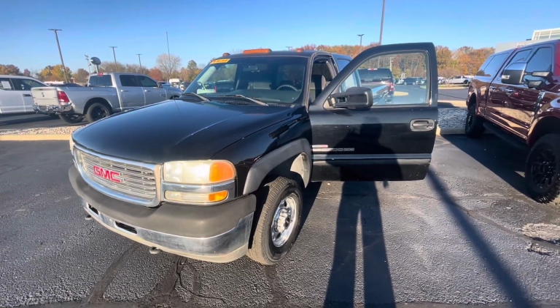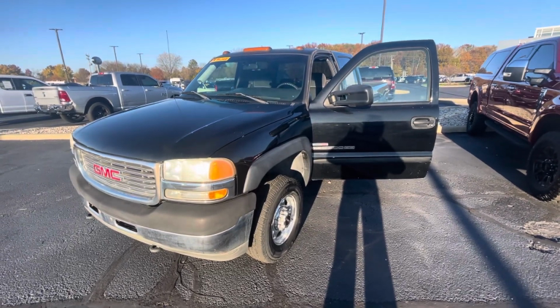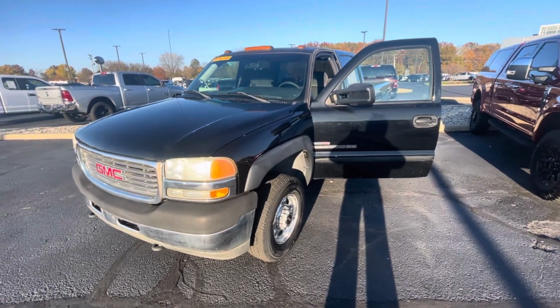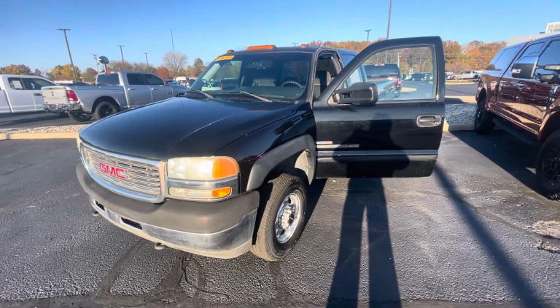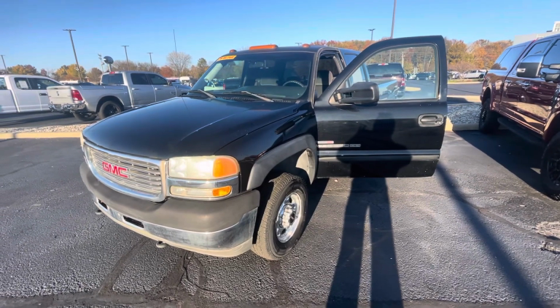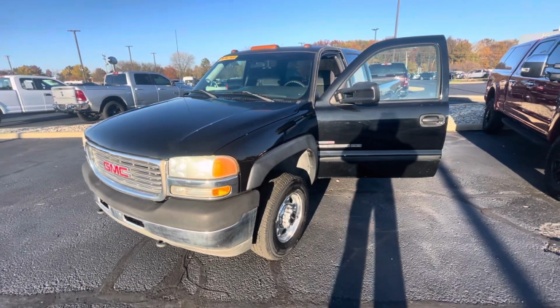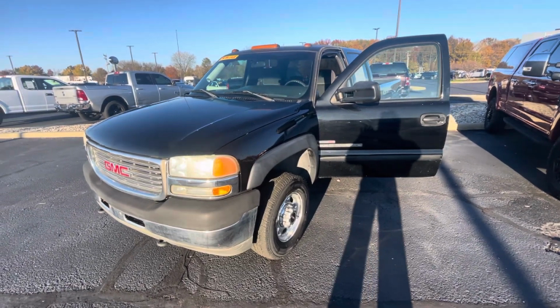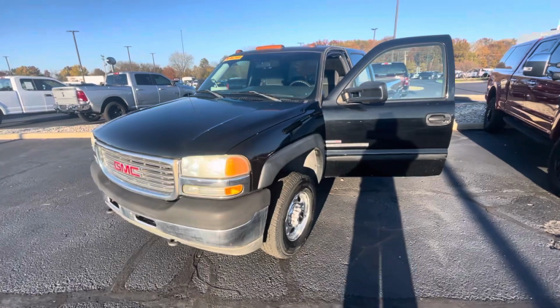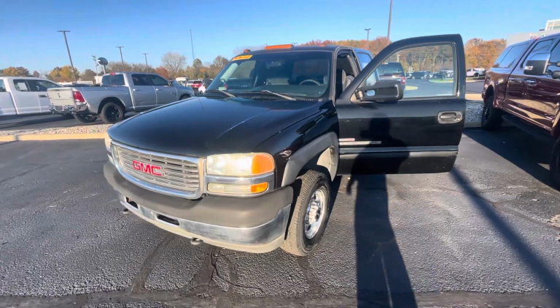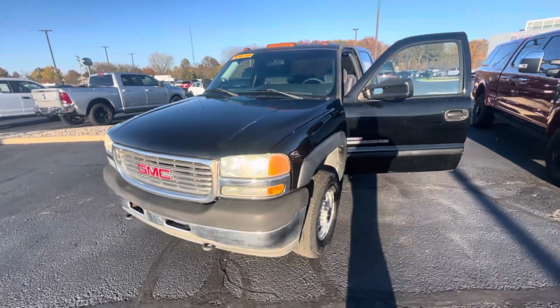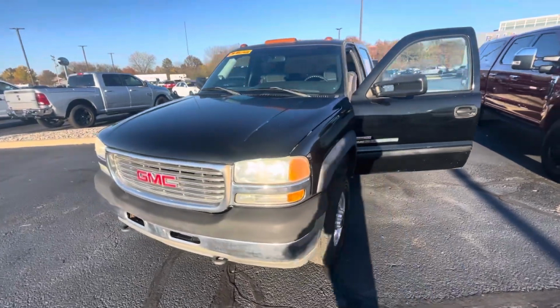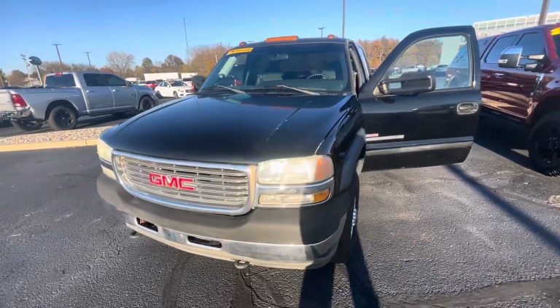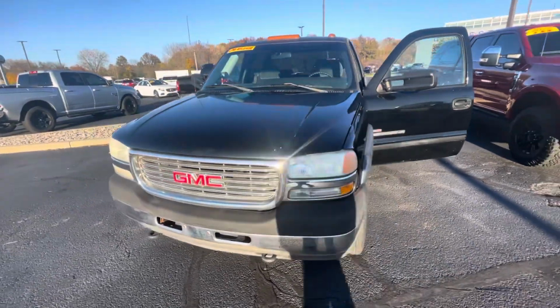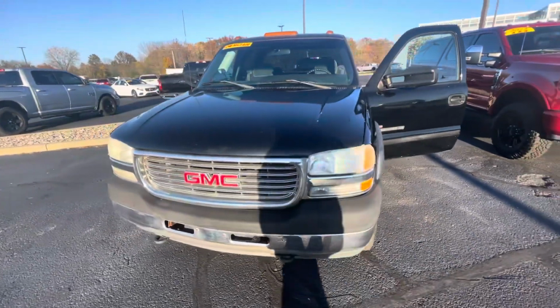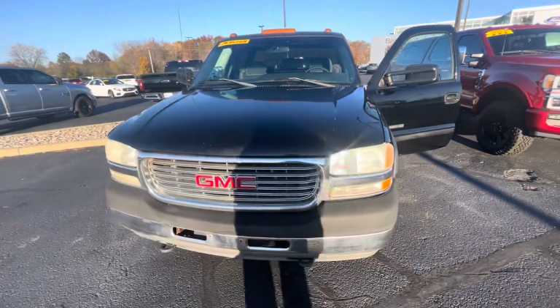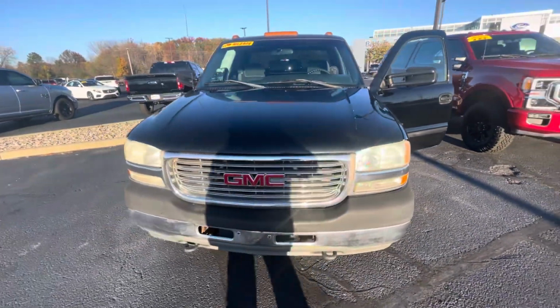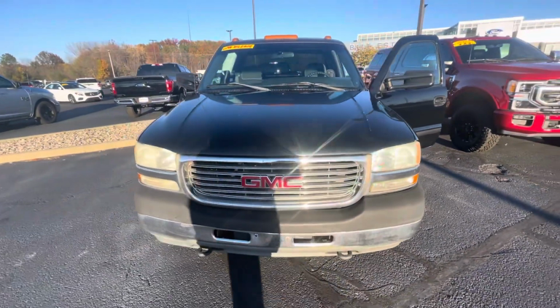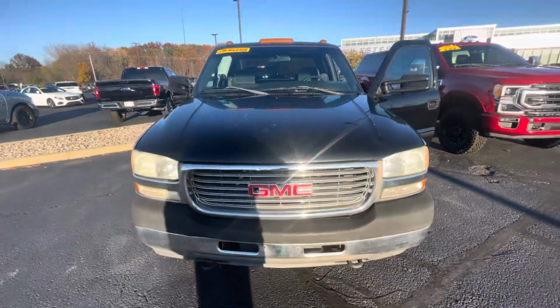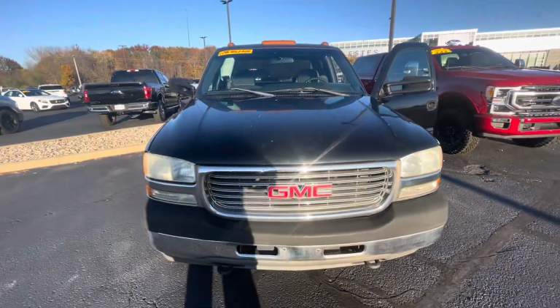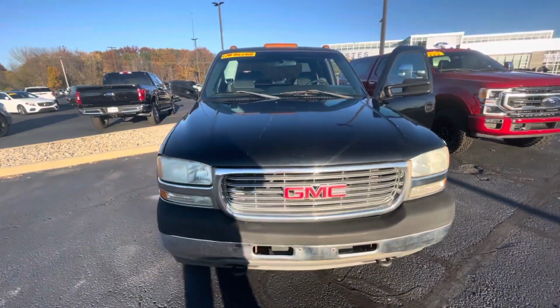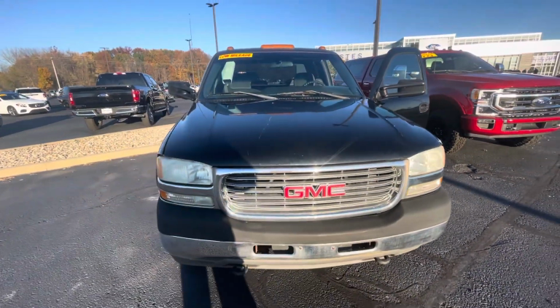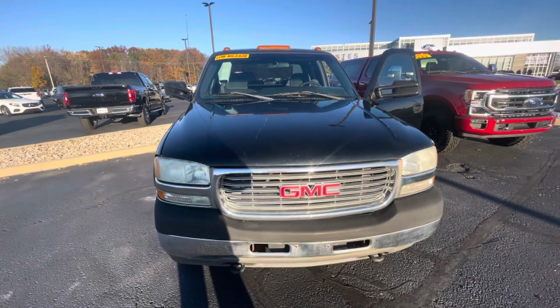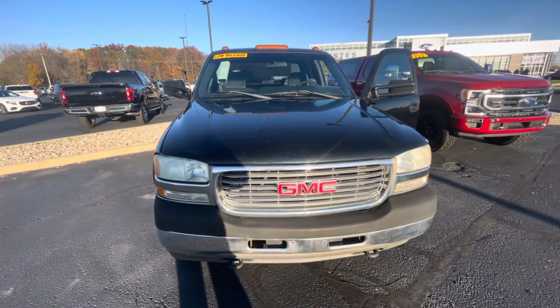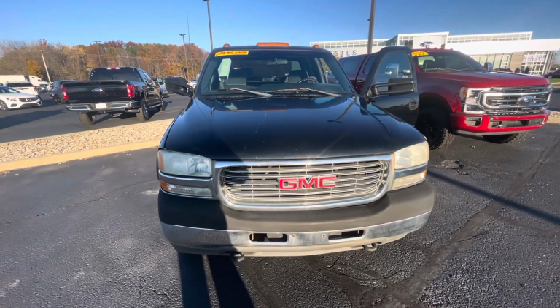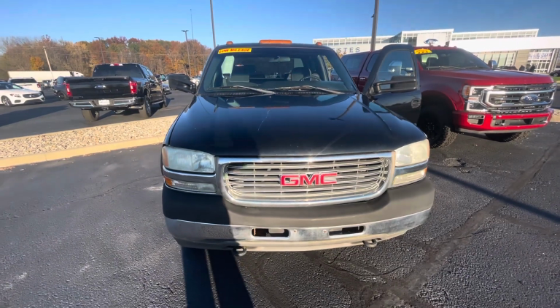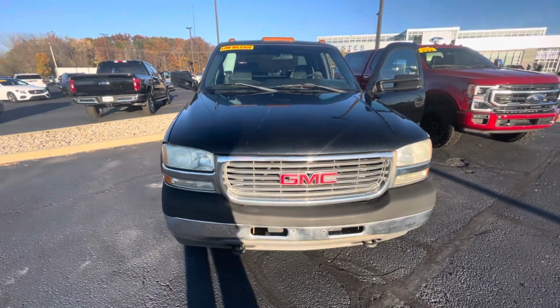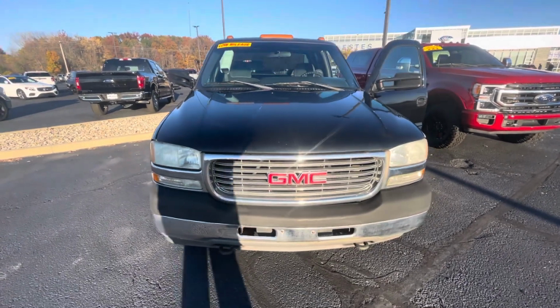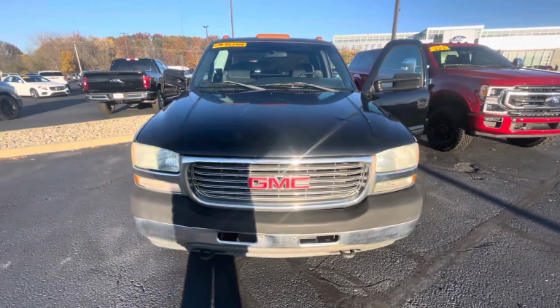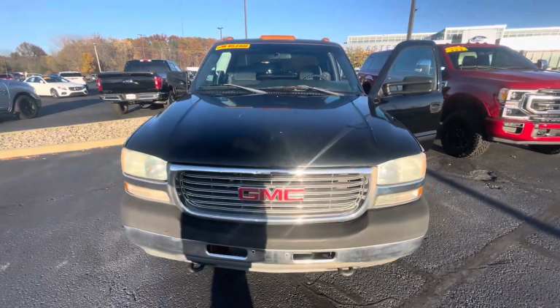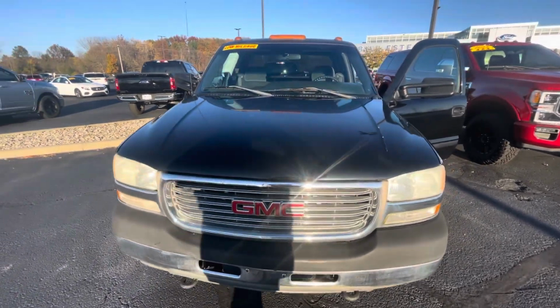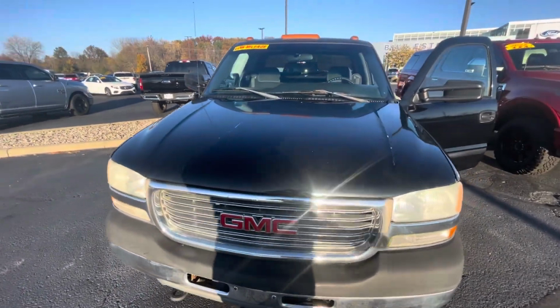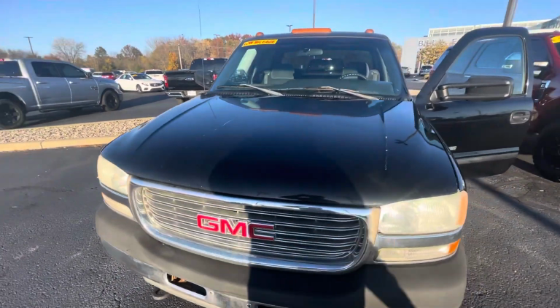Hello, it's Rick with Bill Estes Ford, and this is a look at the 2002 GMC you inquired on. I'm going to do a quick walk-around video — probably do an extended cut since I know you're out of state.